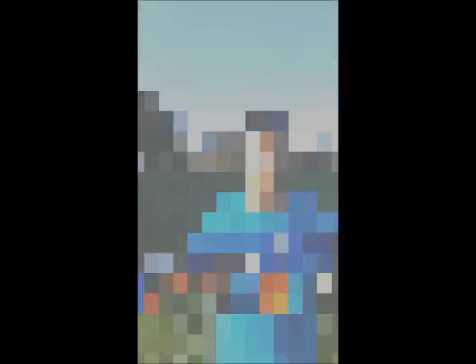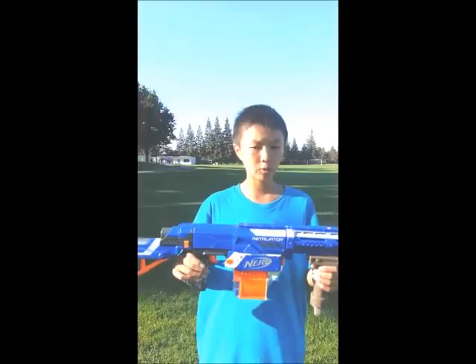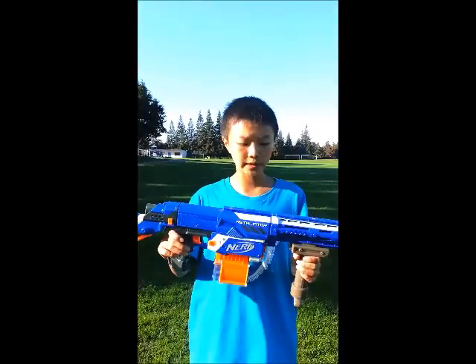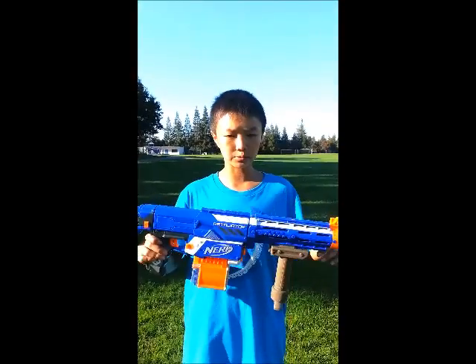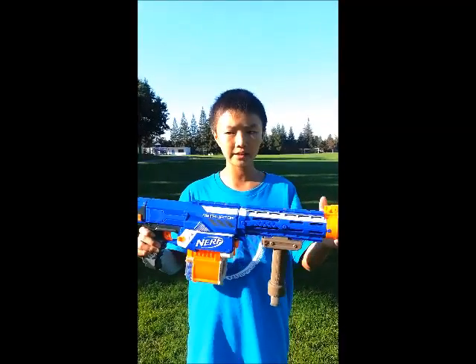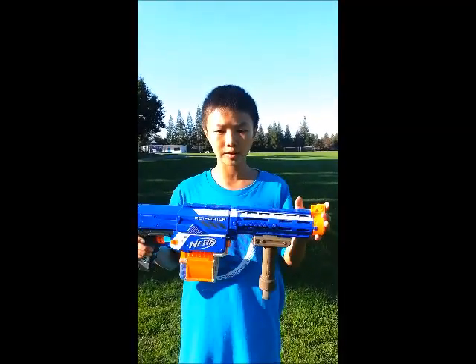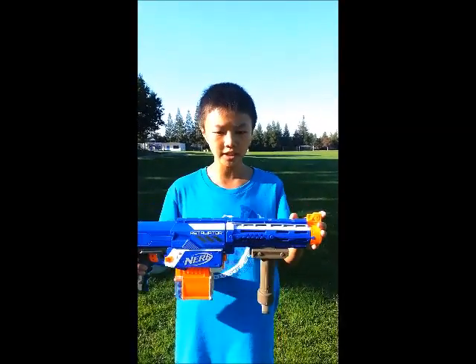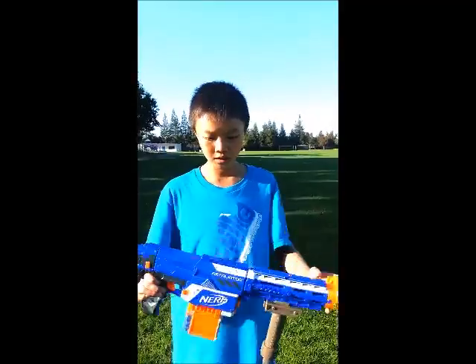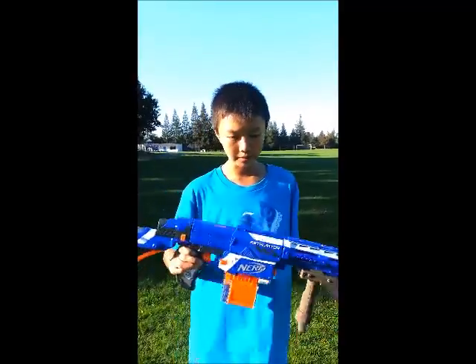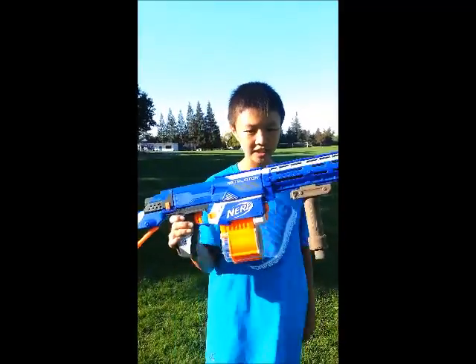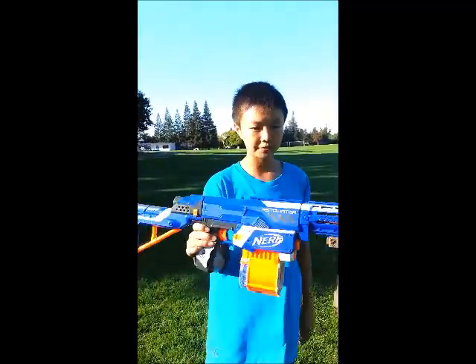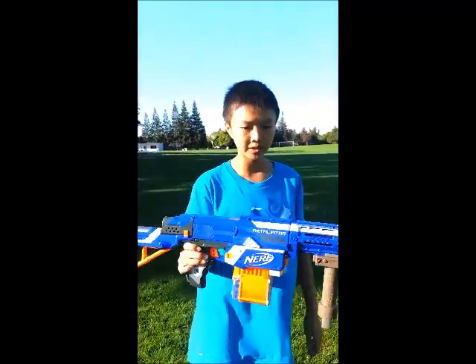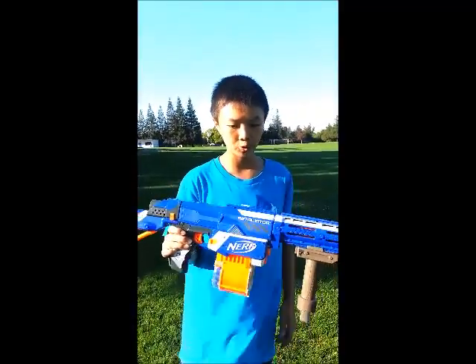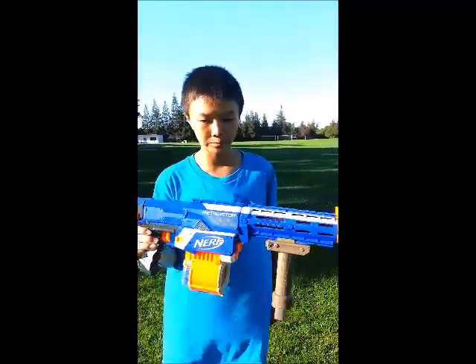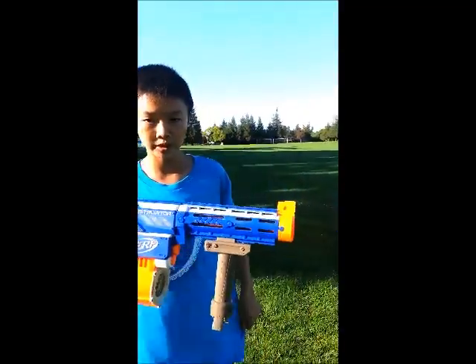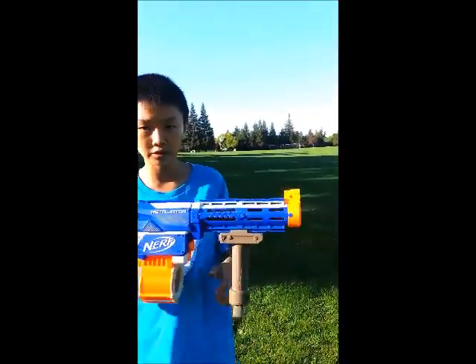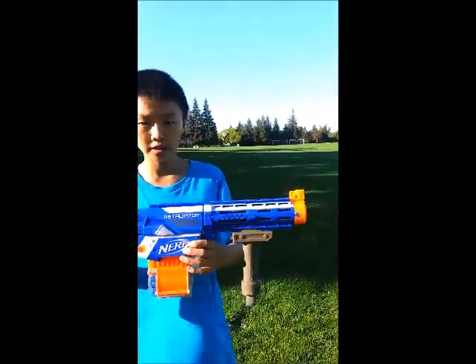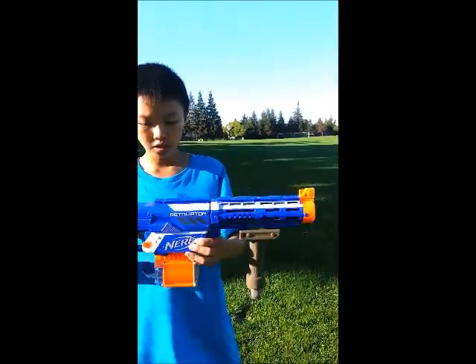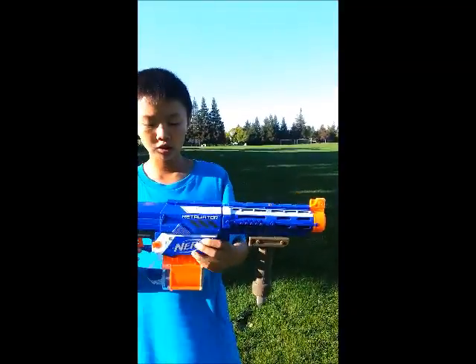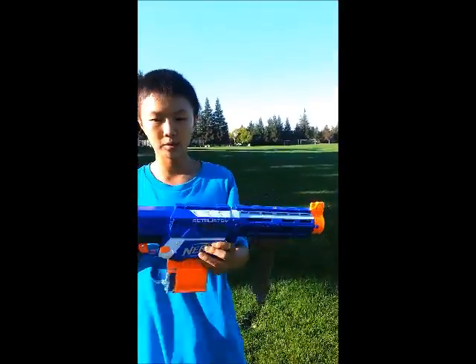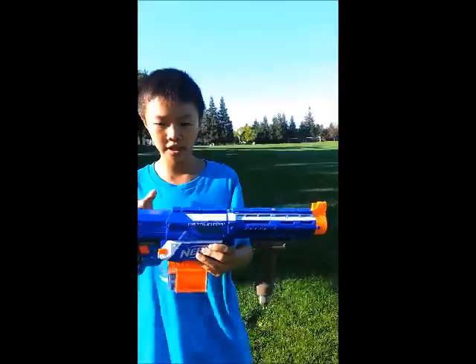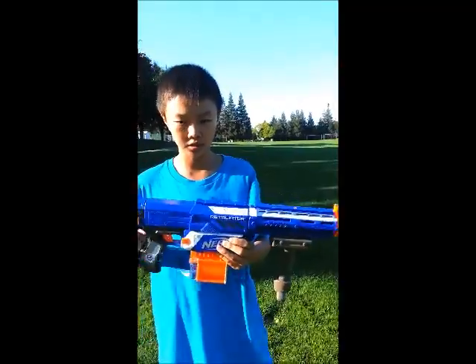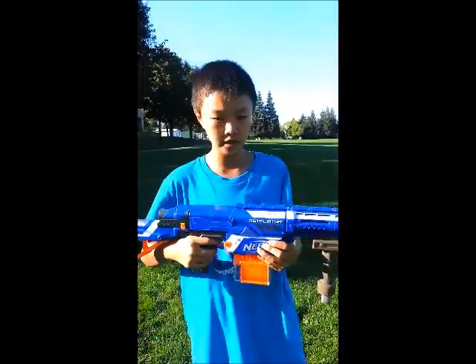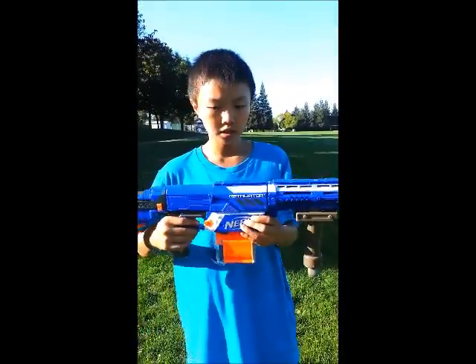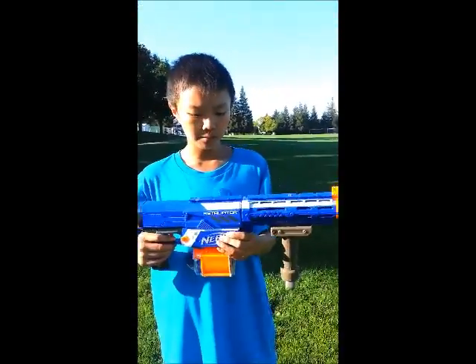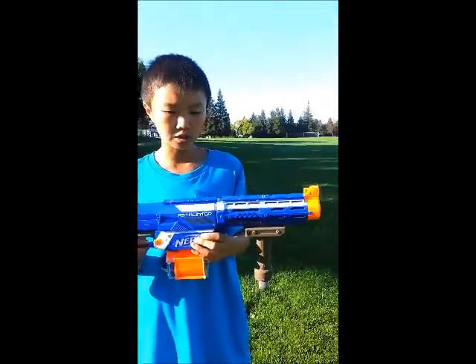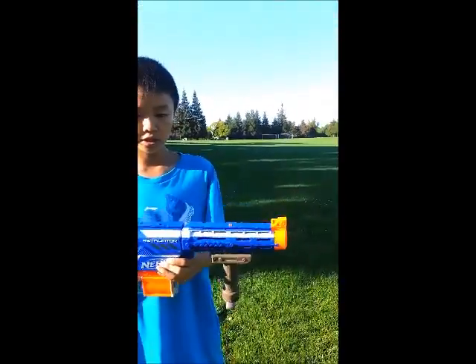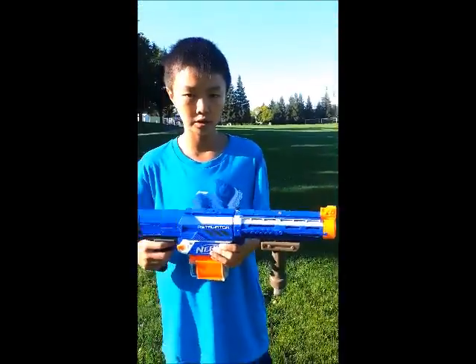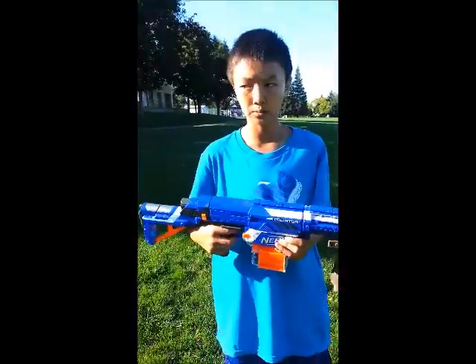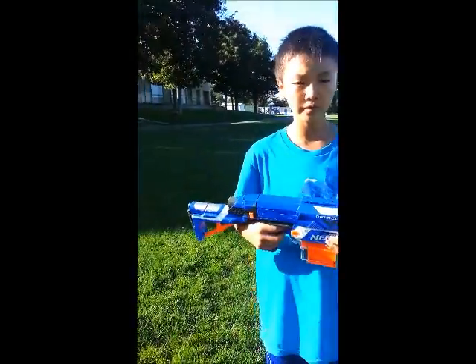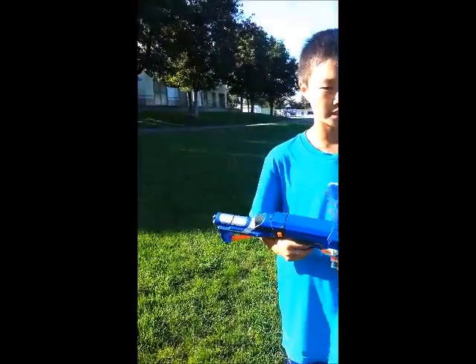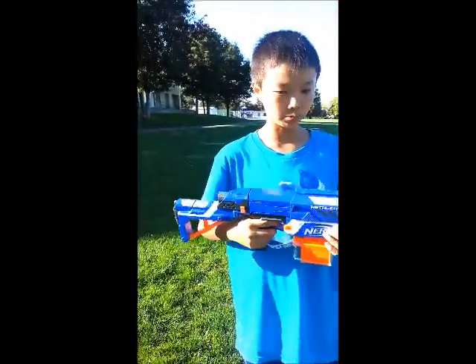Today we'll be doing the Retaliator Range Test. This has a 5kg Orange Modric Spring installed in it, an Orange Modric Kit installed in it, along with its air restrictors removed and sealant proof.